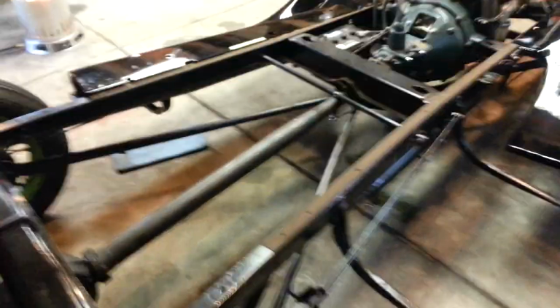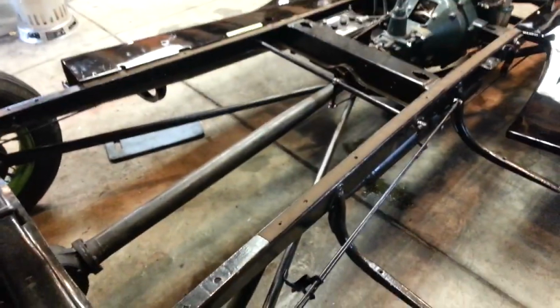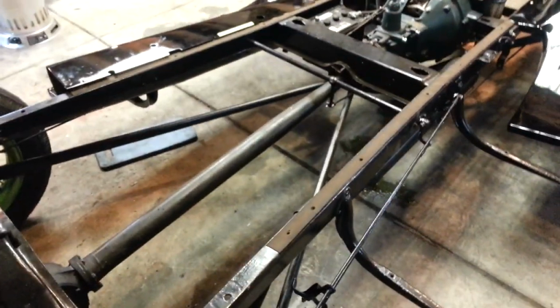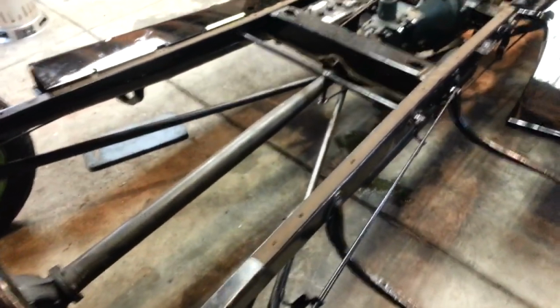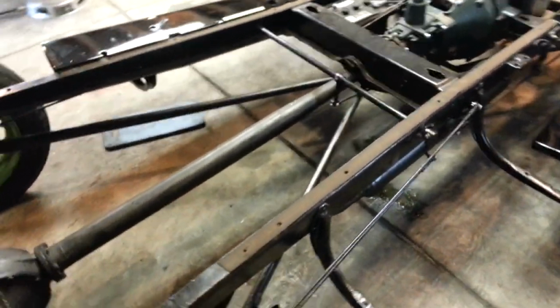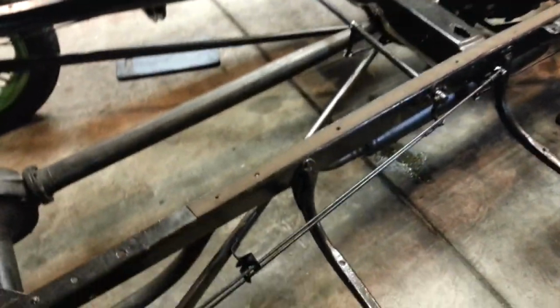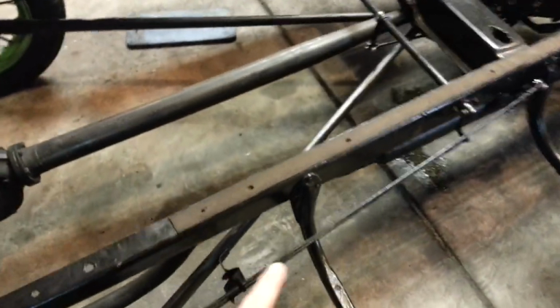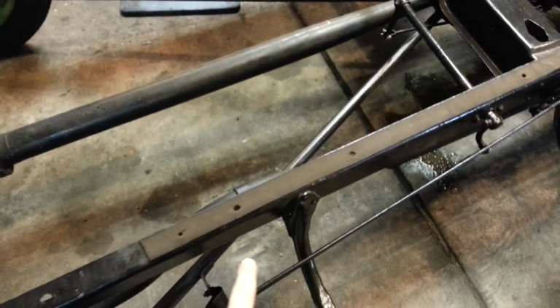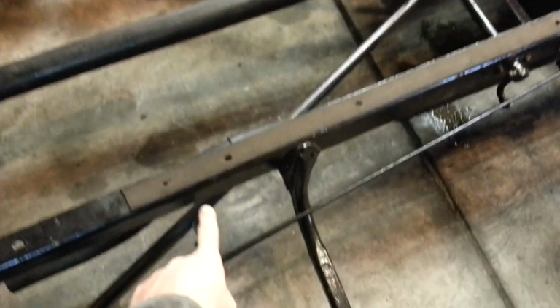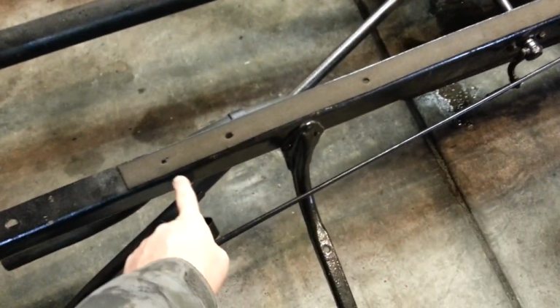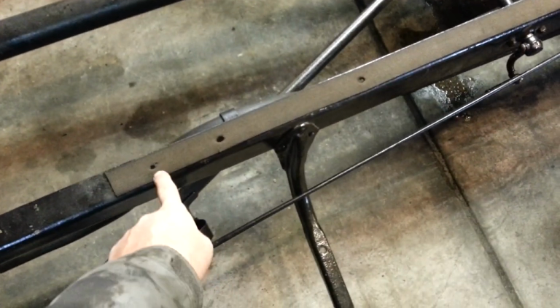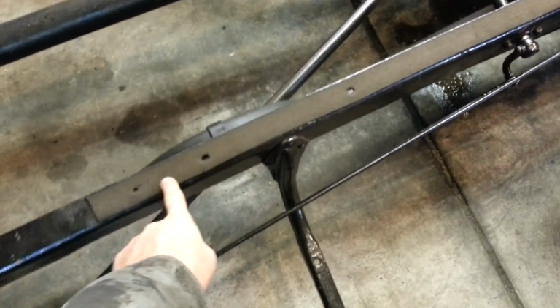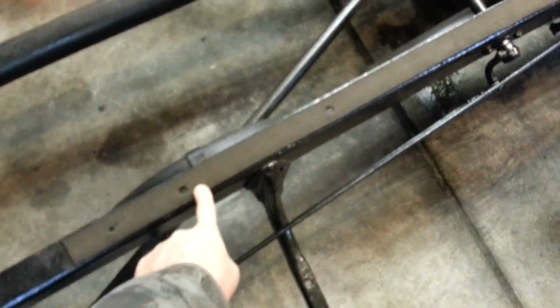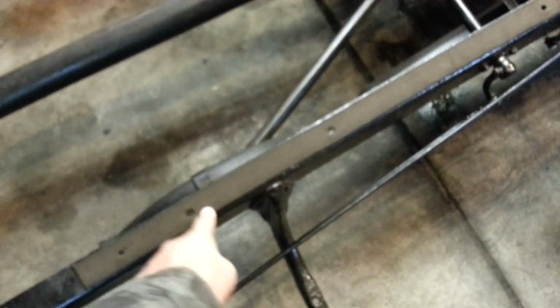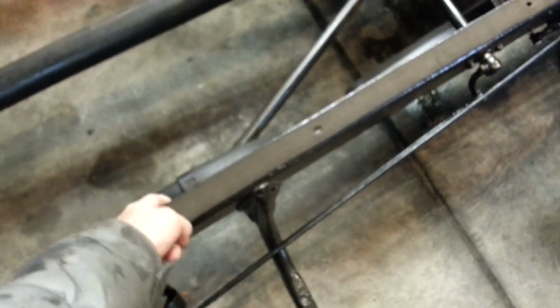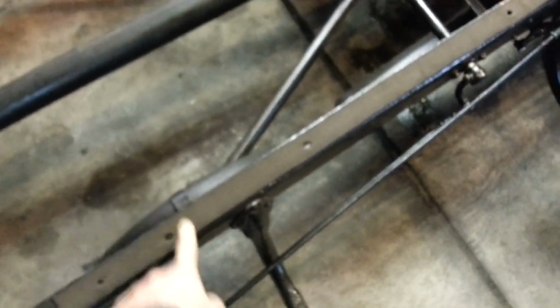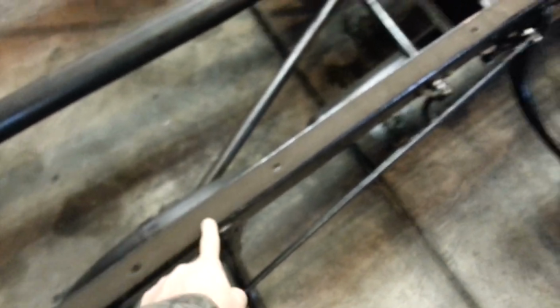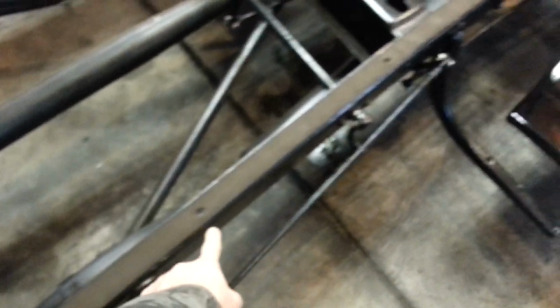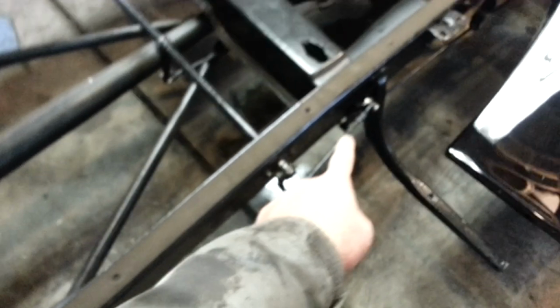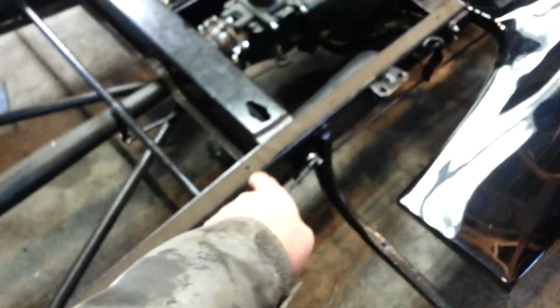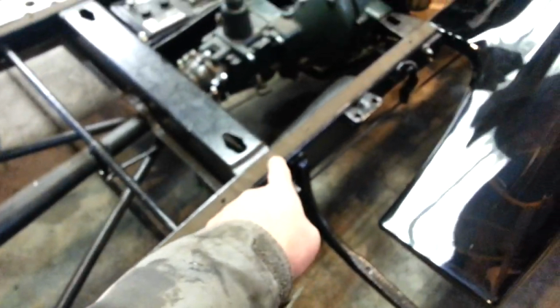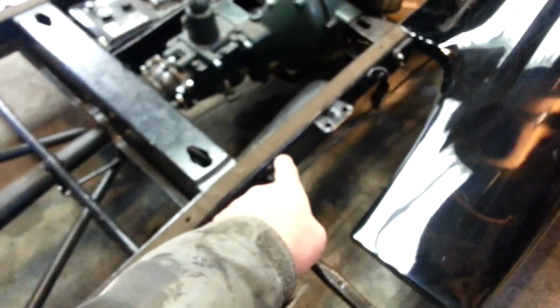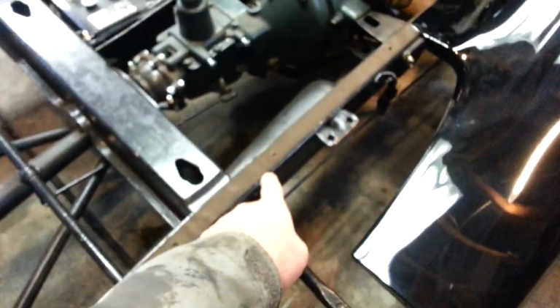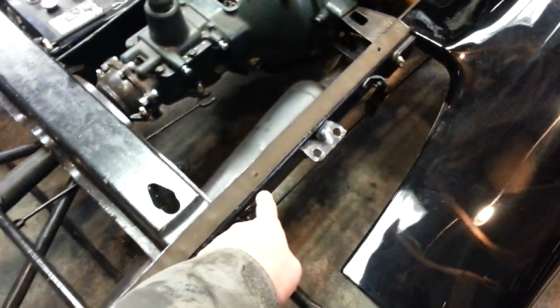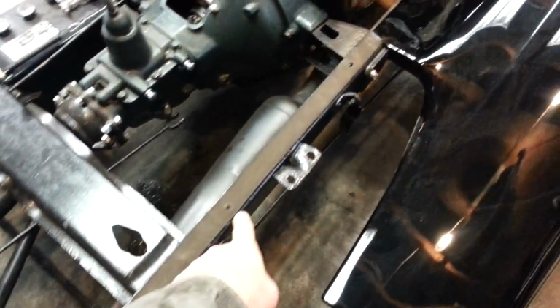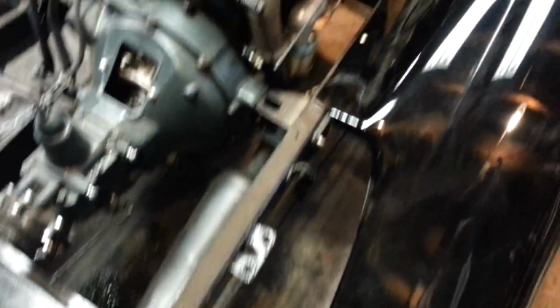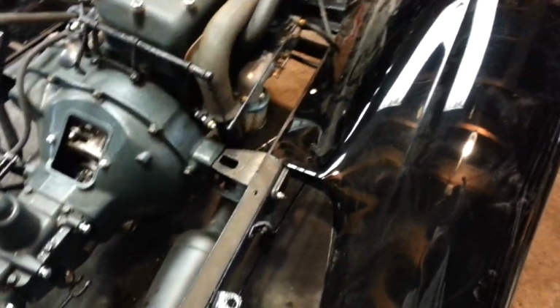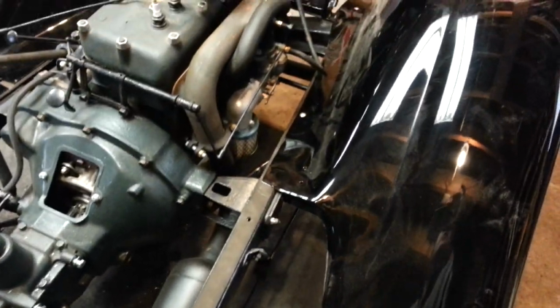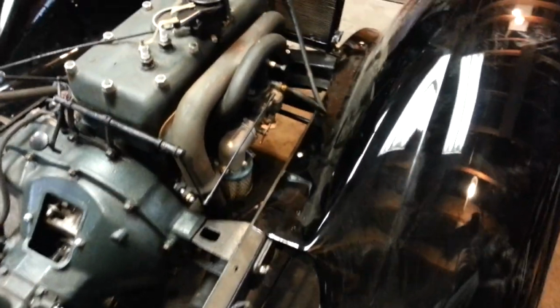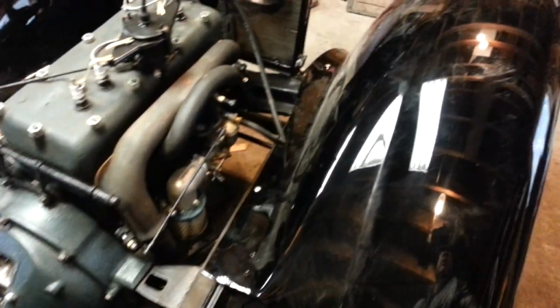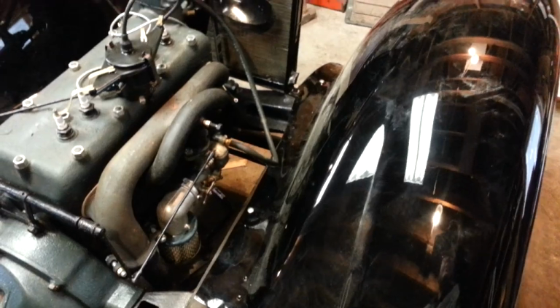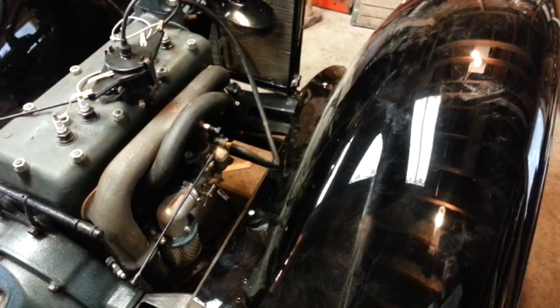After the welt is in place, we use a punch to find the holes in the frame and punch them out, so that these holes are ready for us to install the body panels.